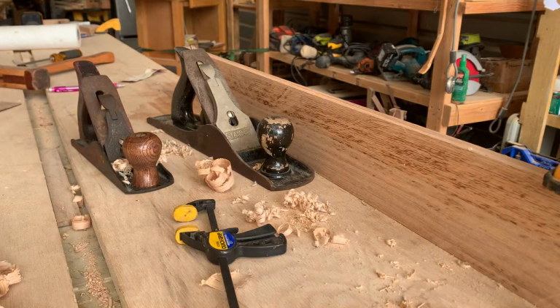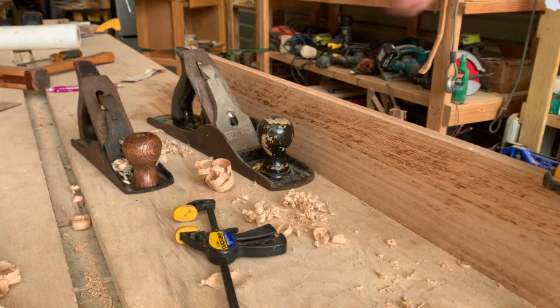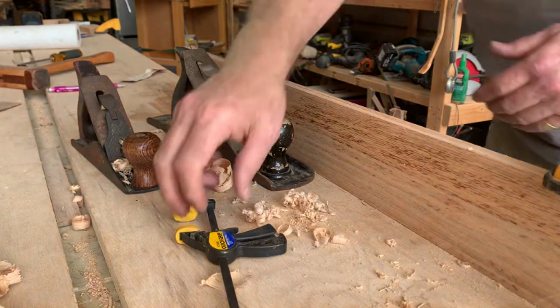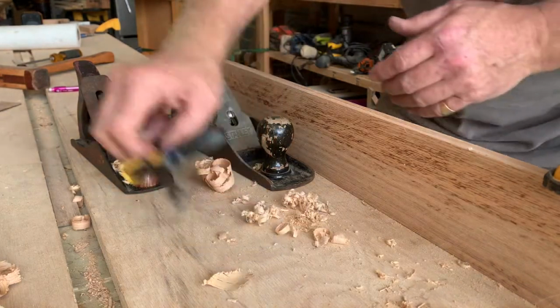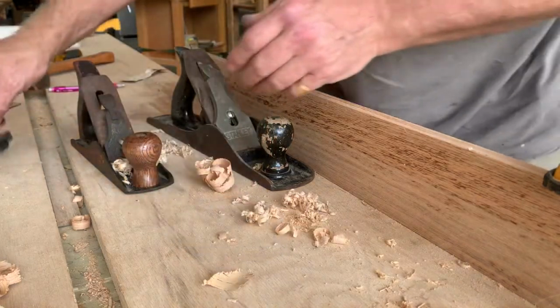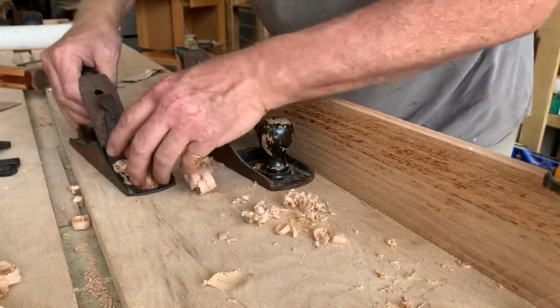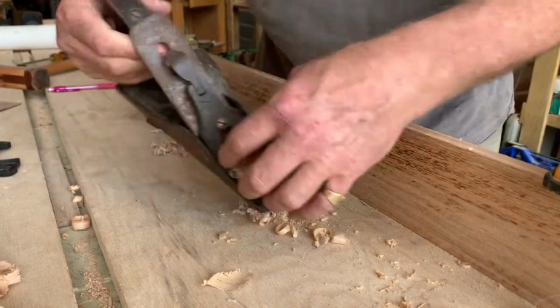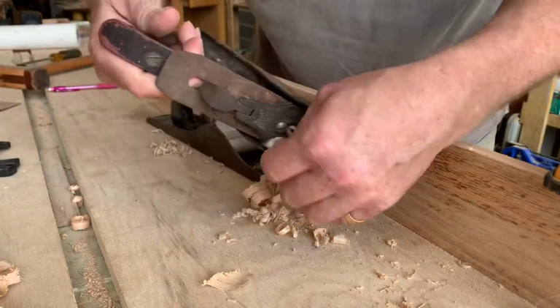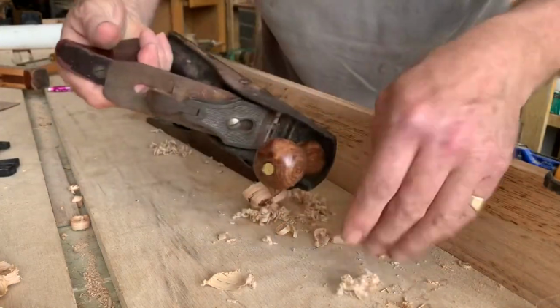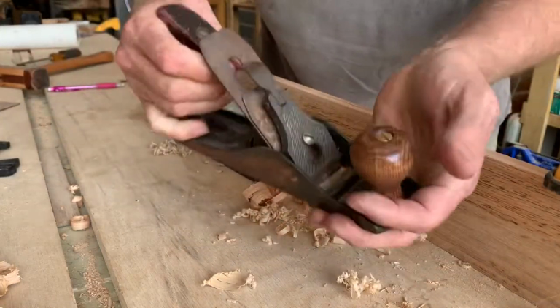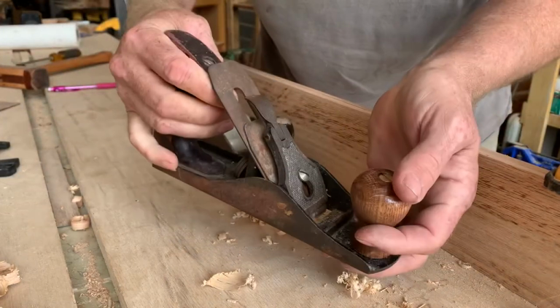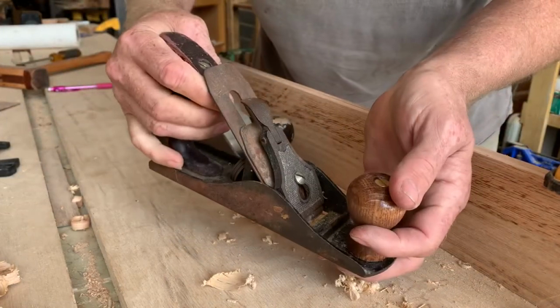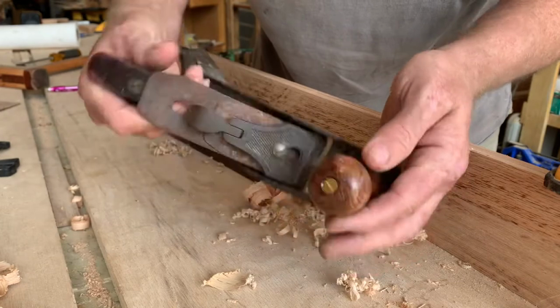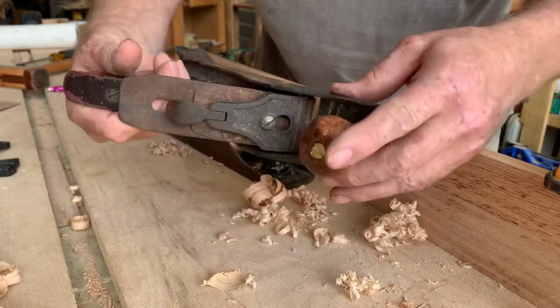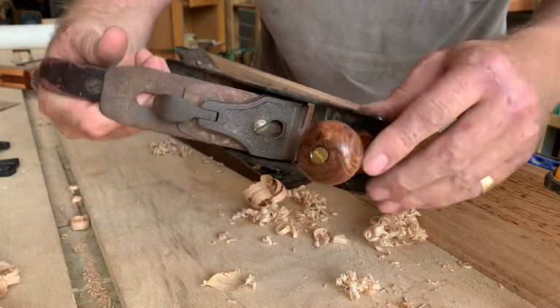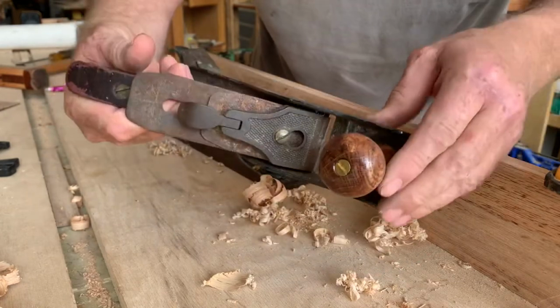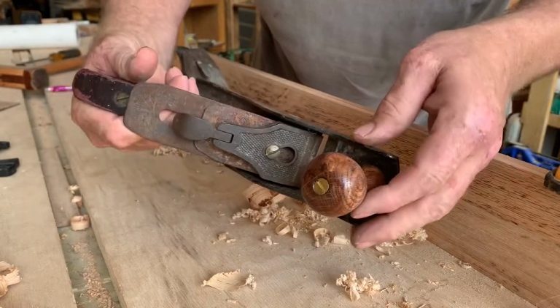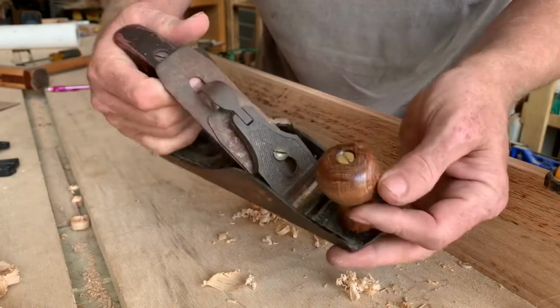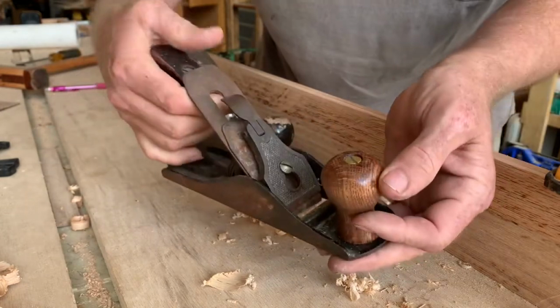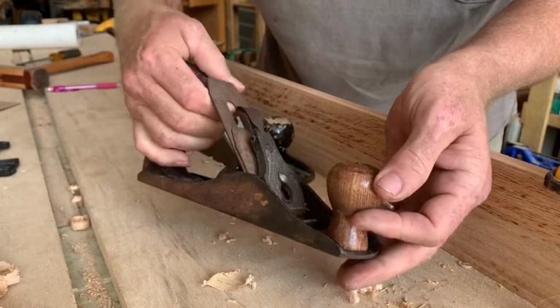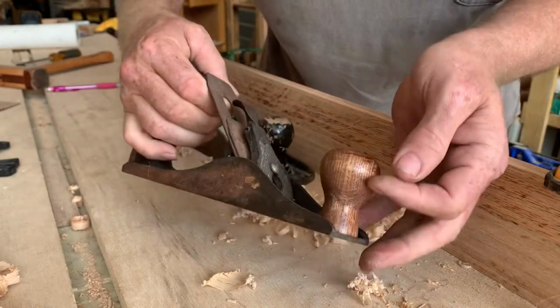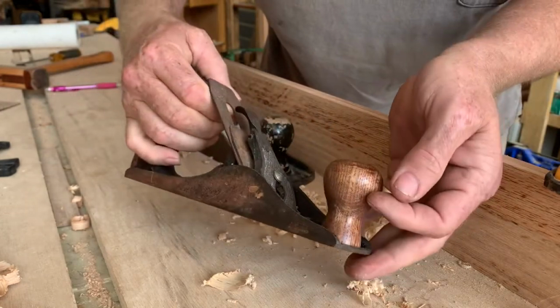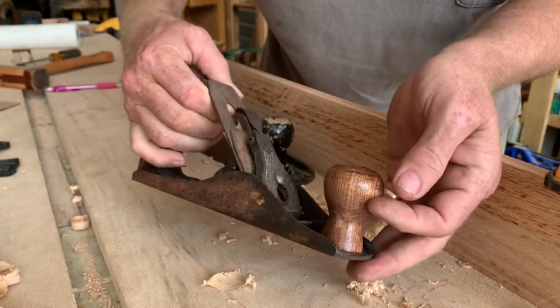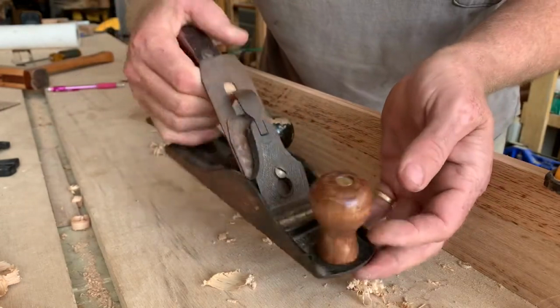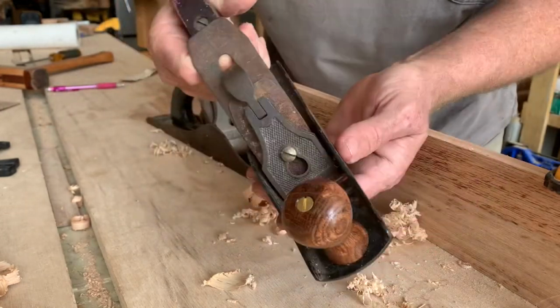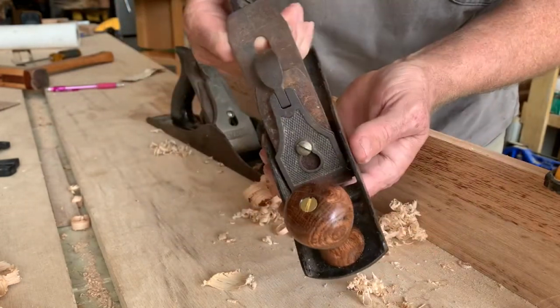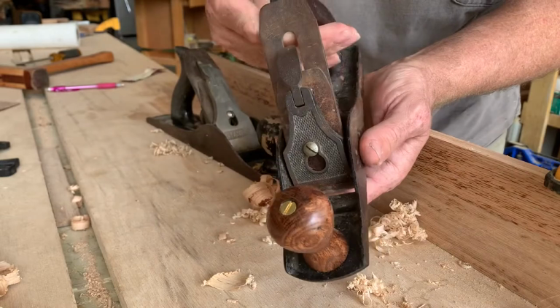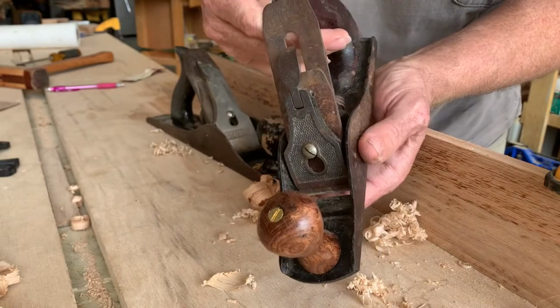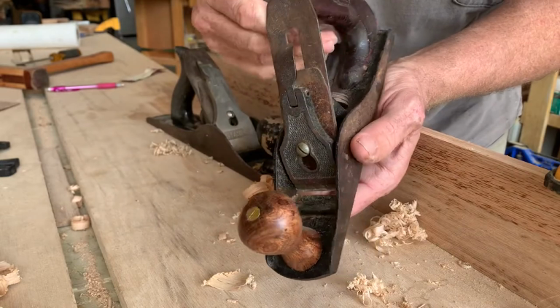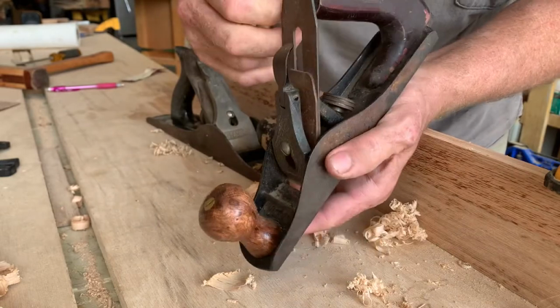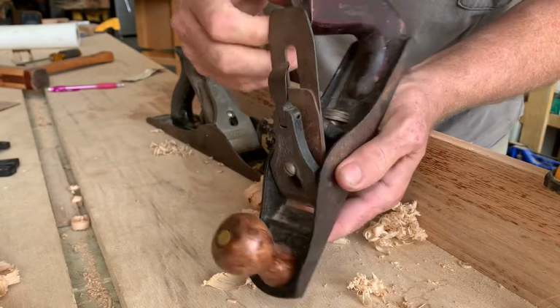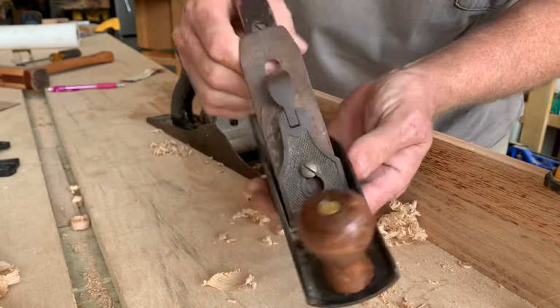All right, y'all. I need help dating this plane. Now this knob, of course, is a remanufactured knob — I made the knob. The original knob would be lower, of course. I'm saying early 1900s, late 1800s.